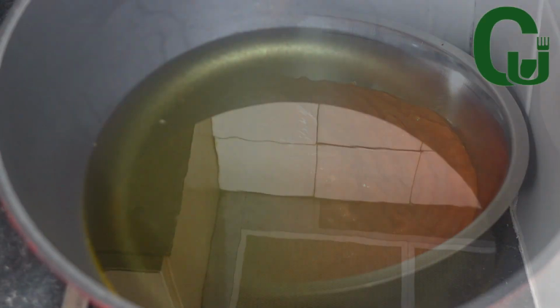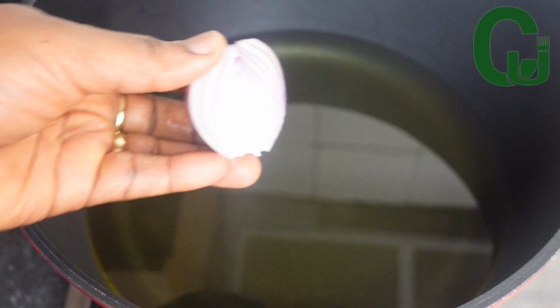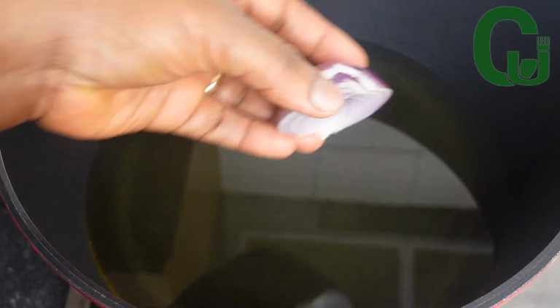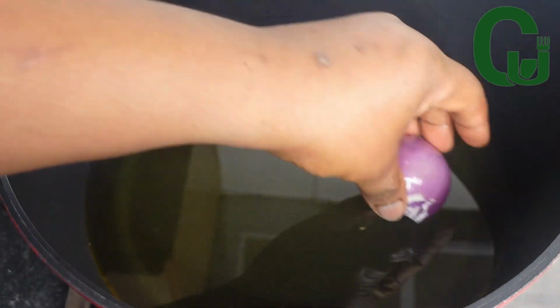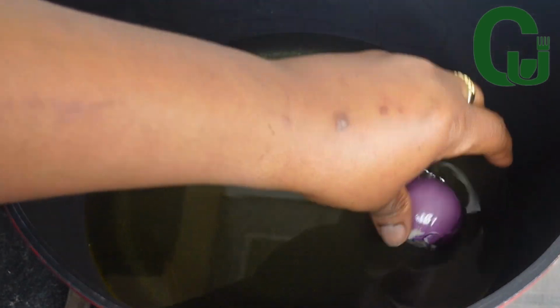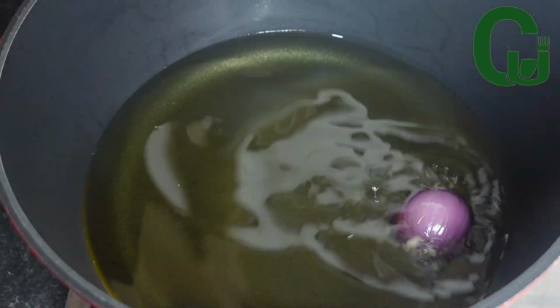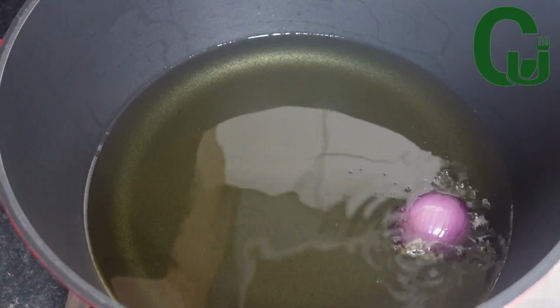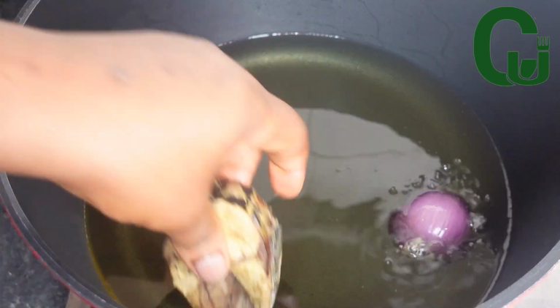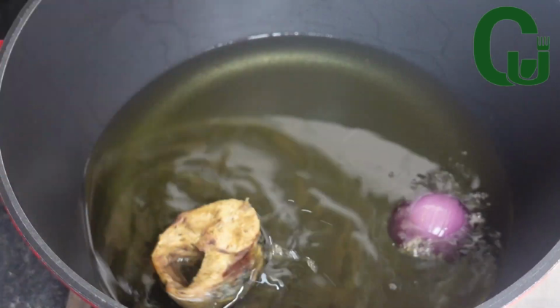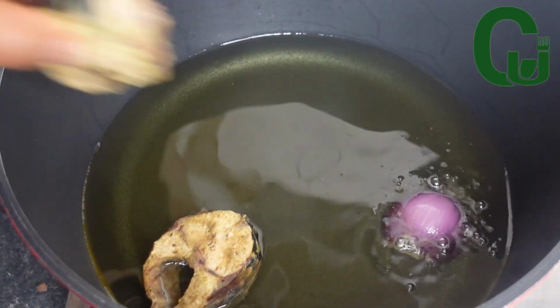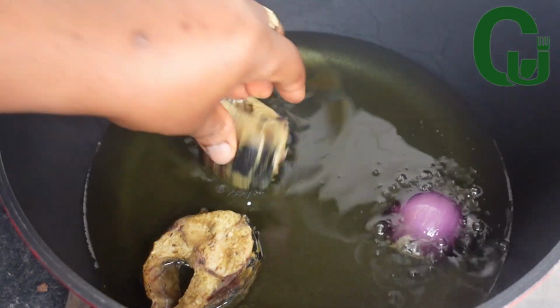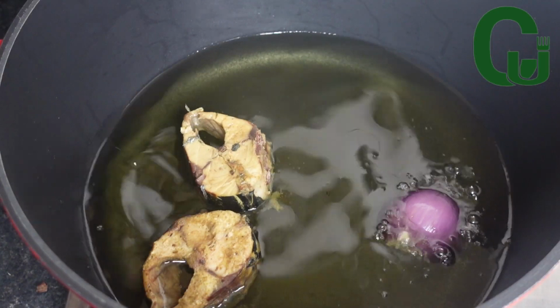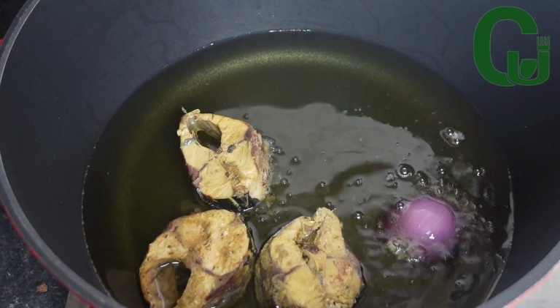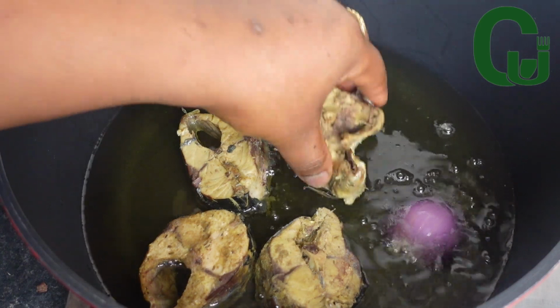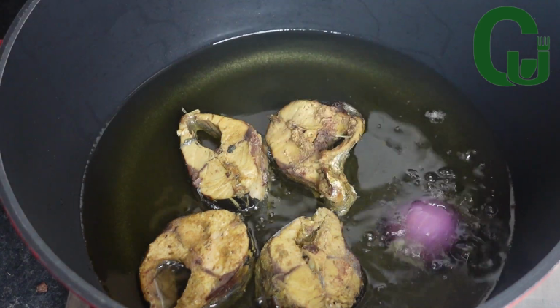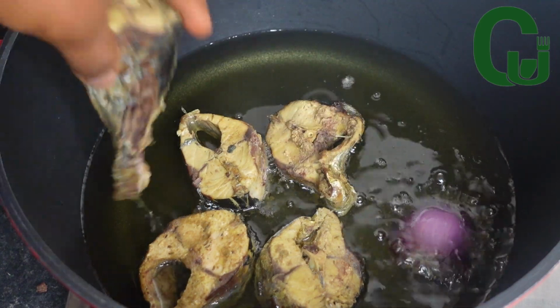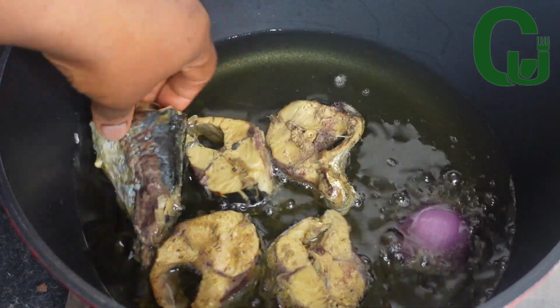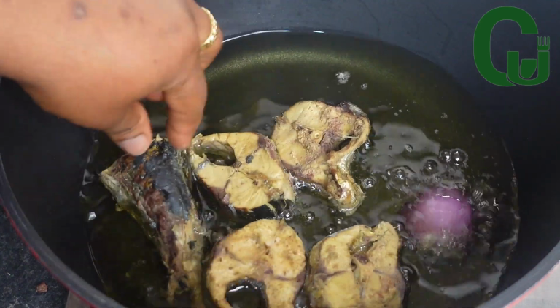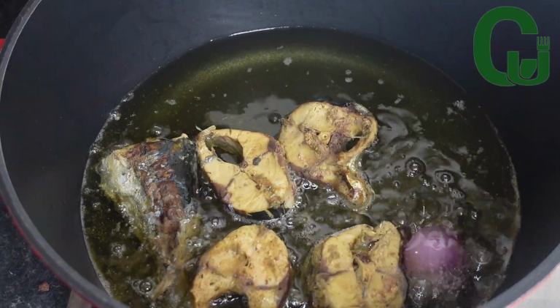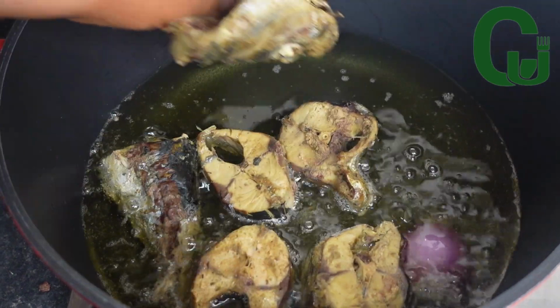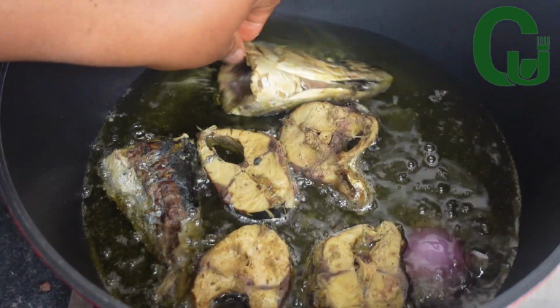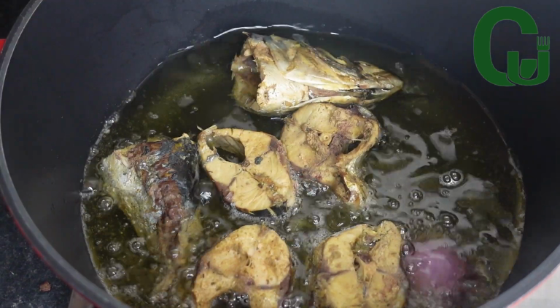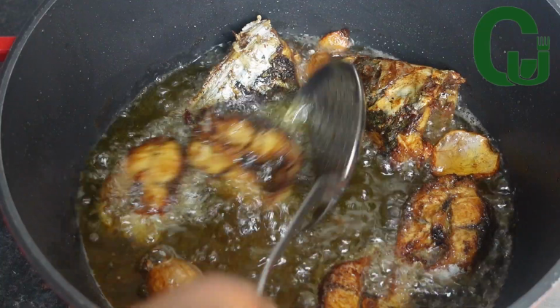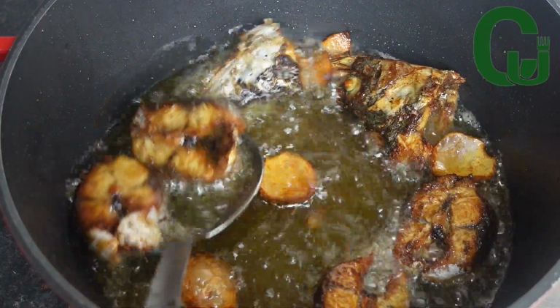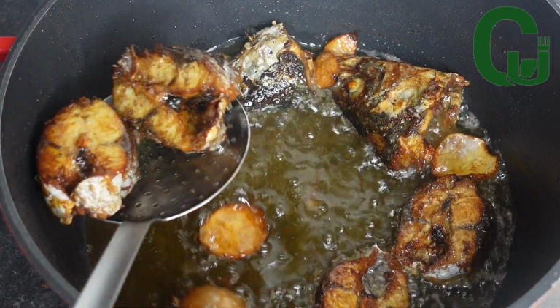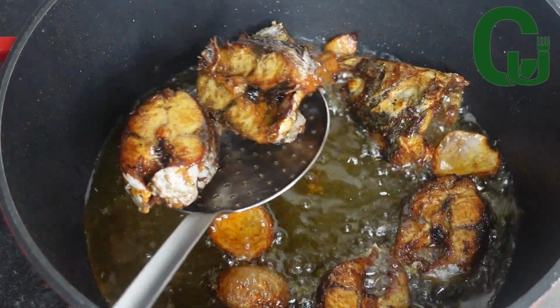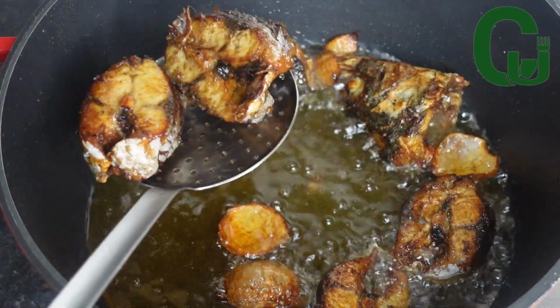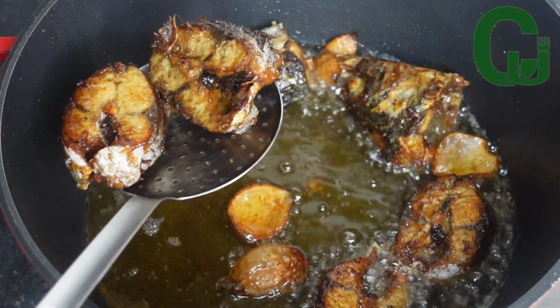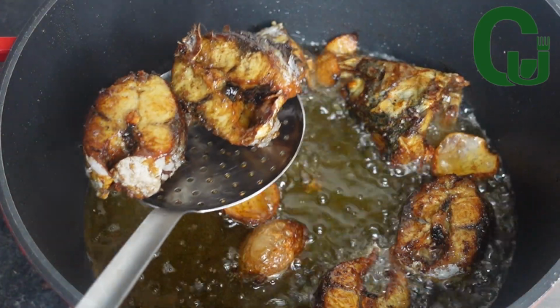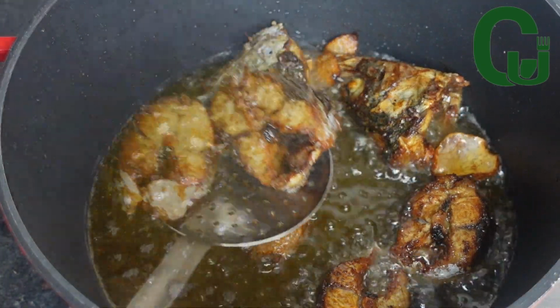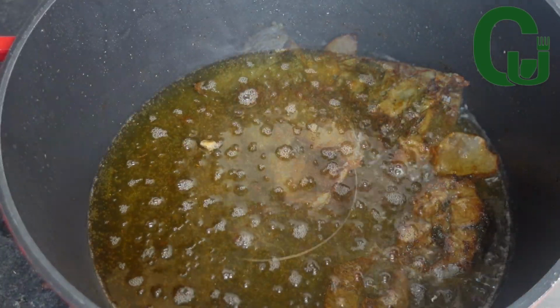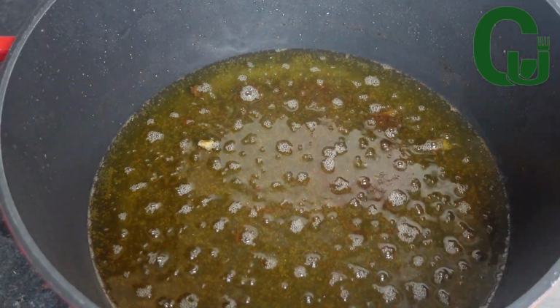The next step is to fry the fish. In my preheated oil I will add onions for flavor, then add the fish and allow it to fry. Once that is done I will set it aside.